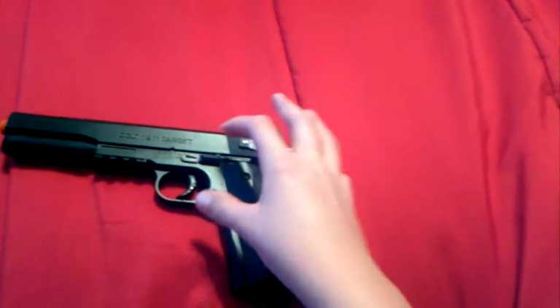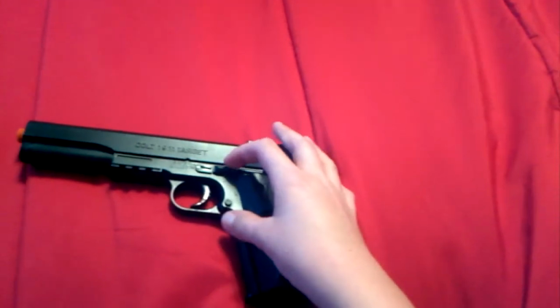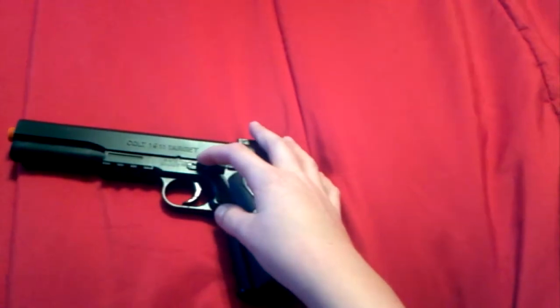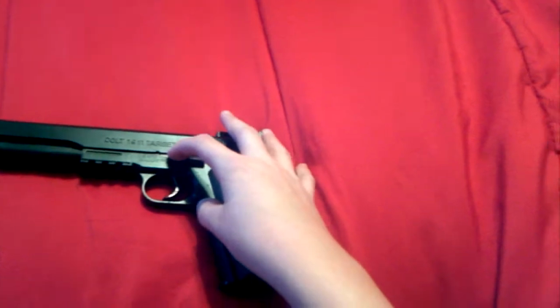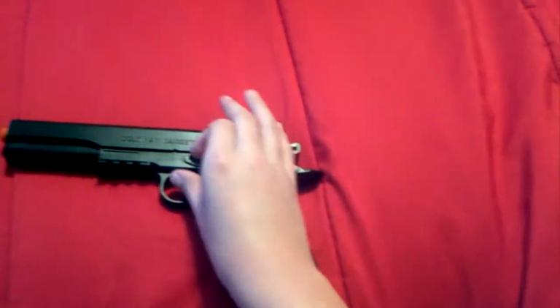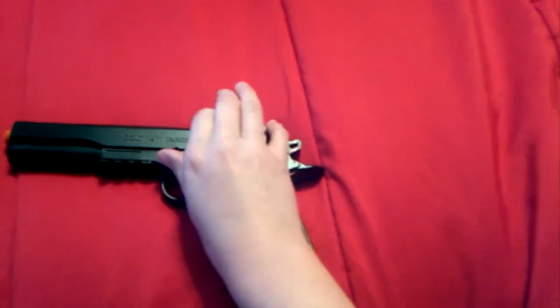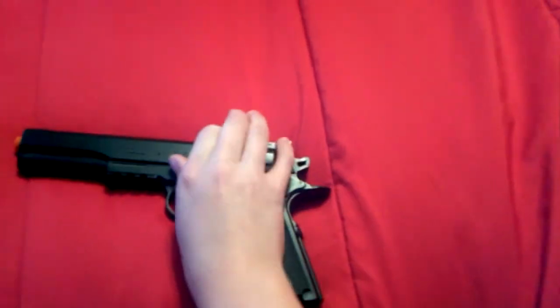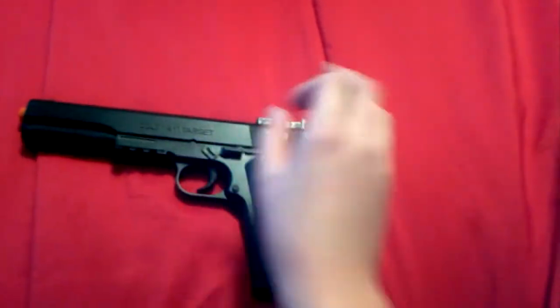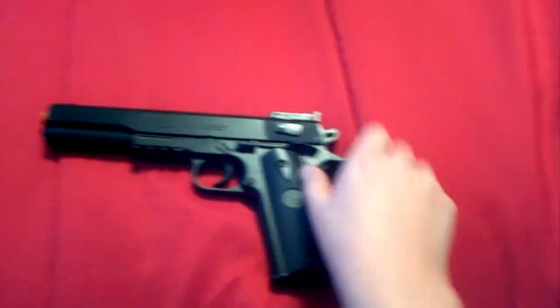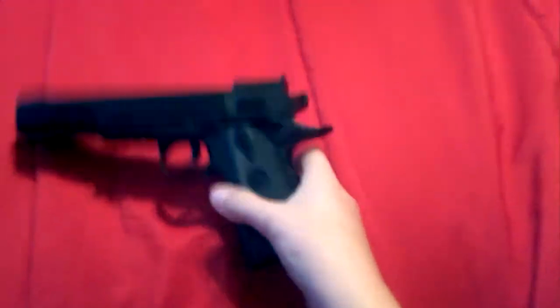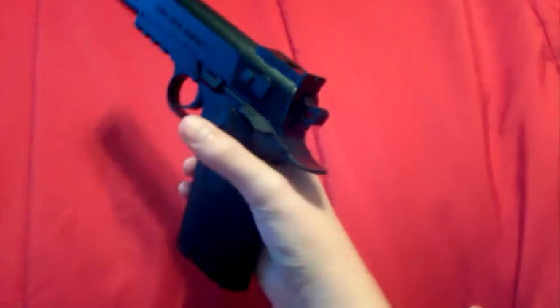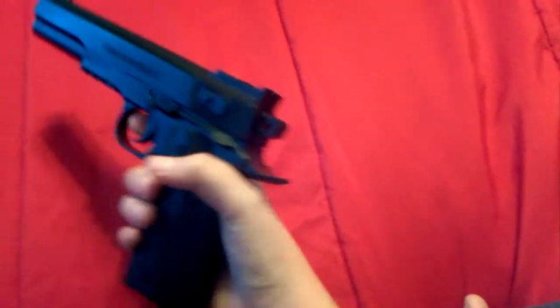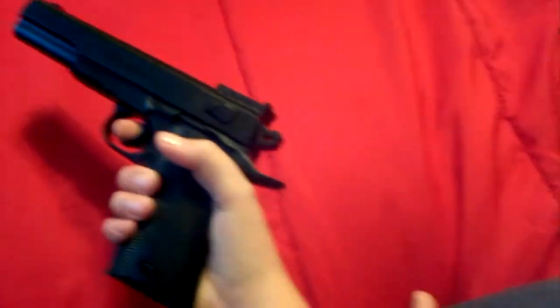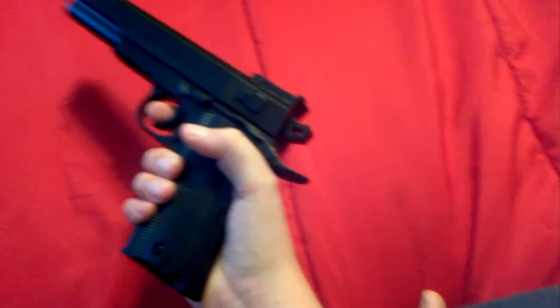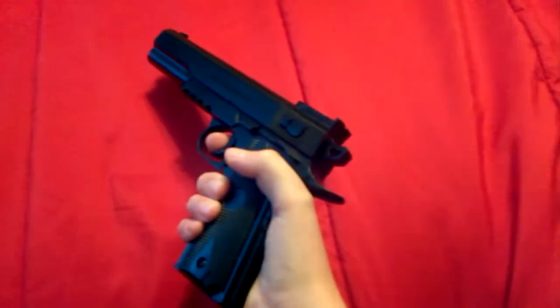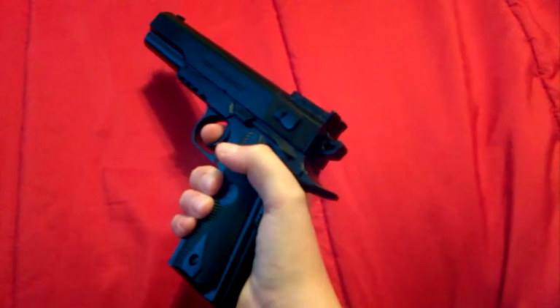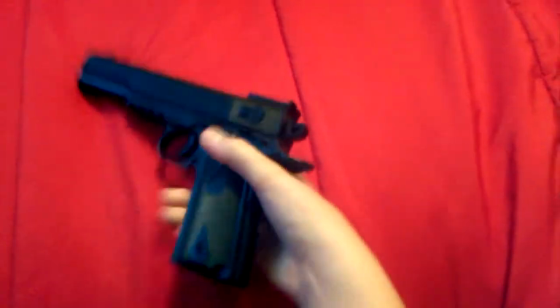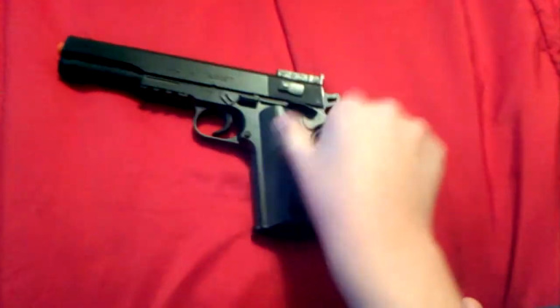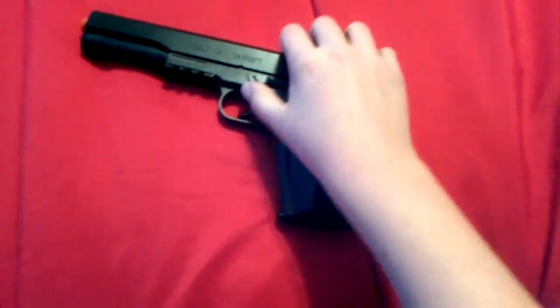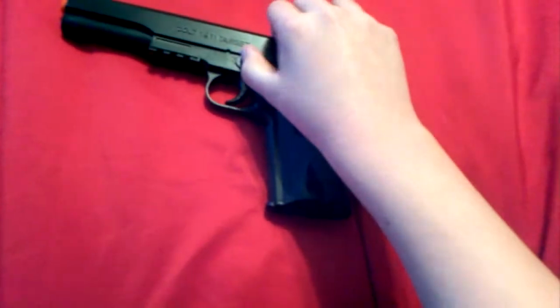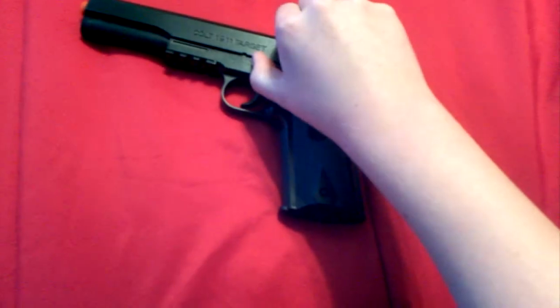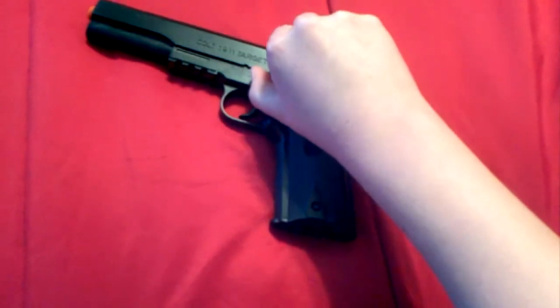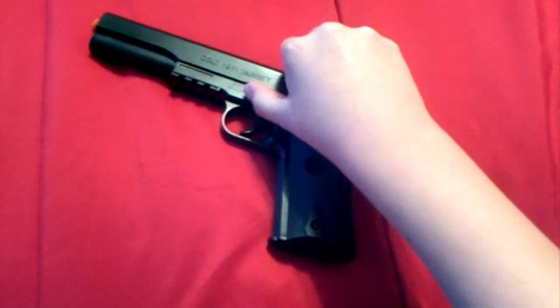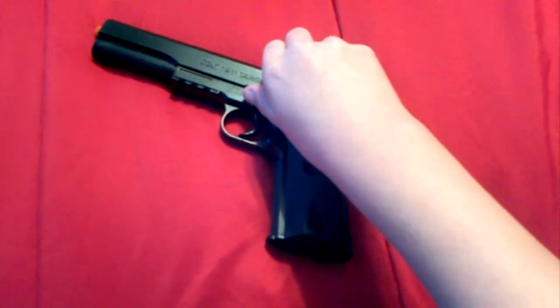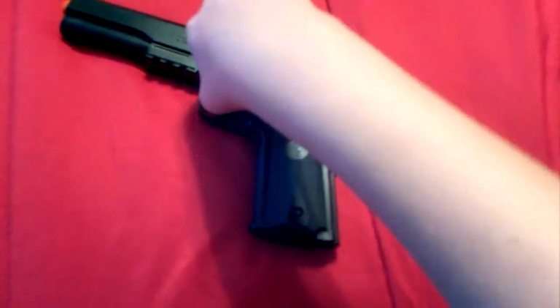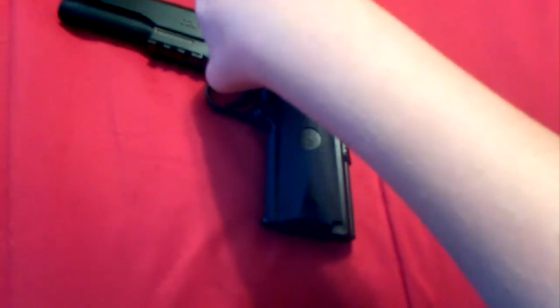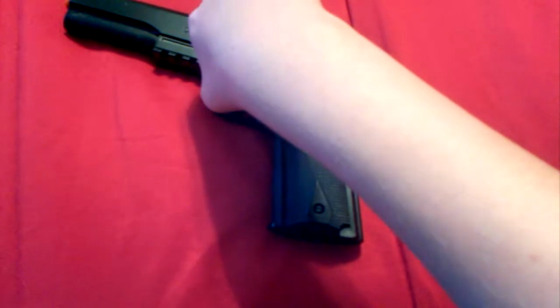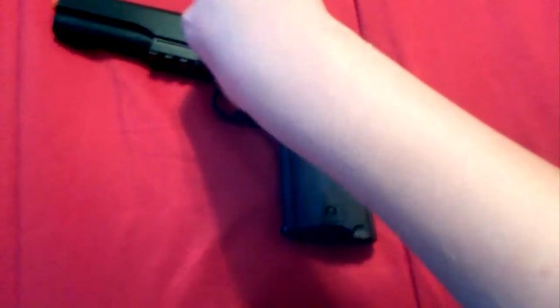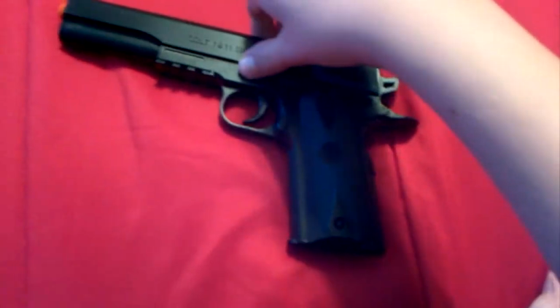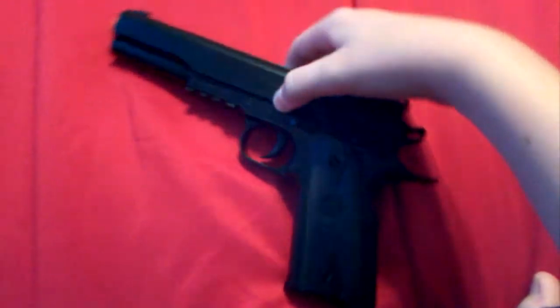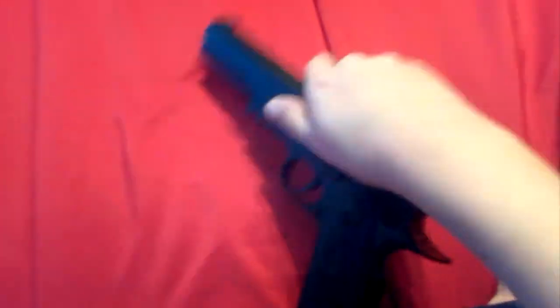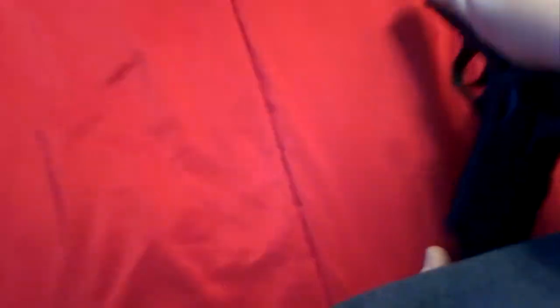This is where you put the safety. Just push this part down — if you hear it click, it's on safety. There's only one way you can fire it.